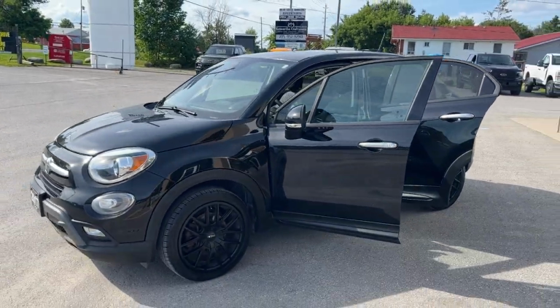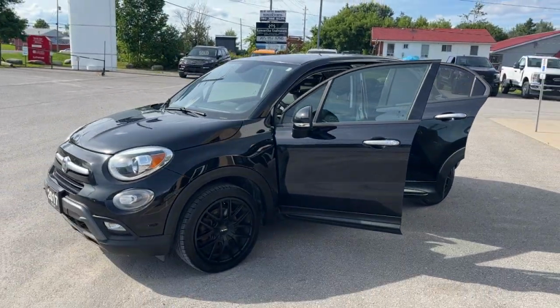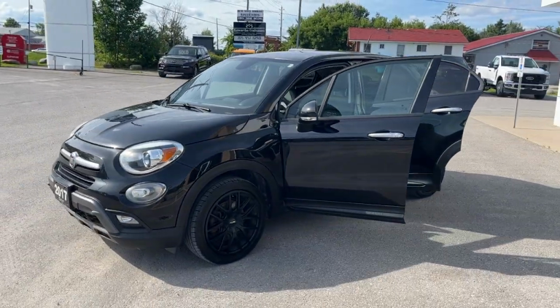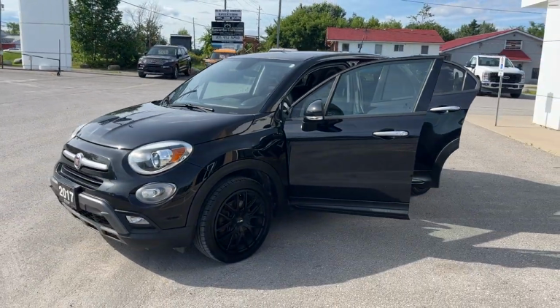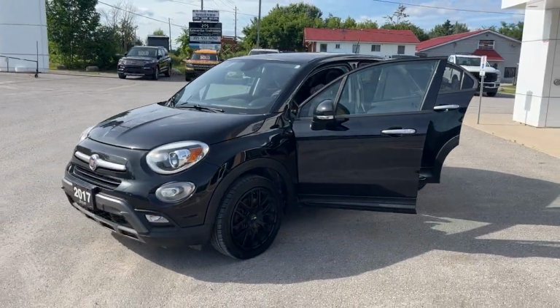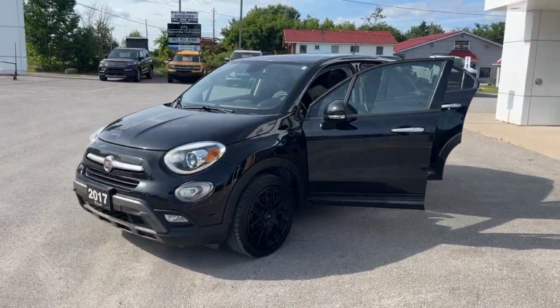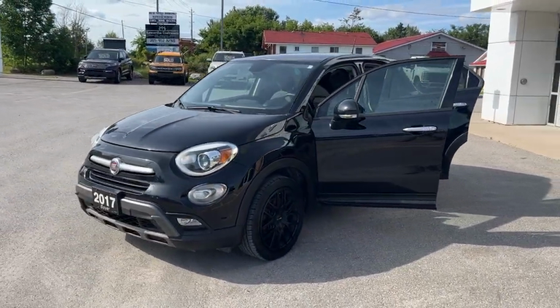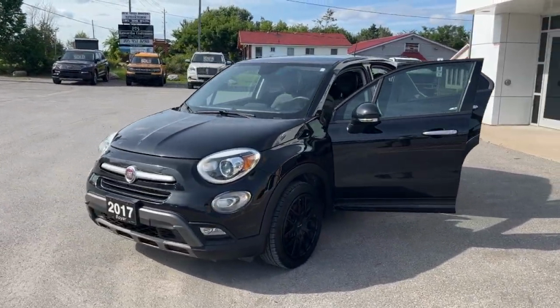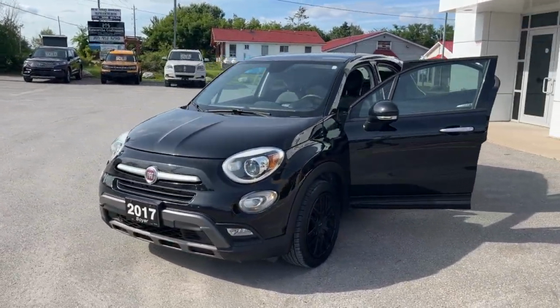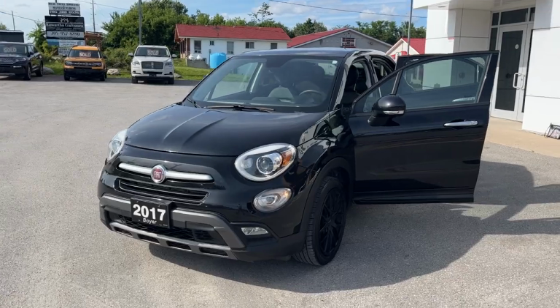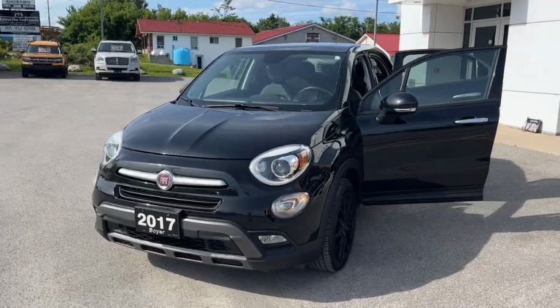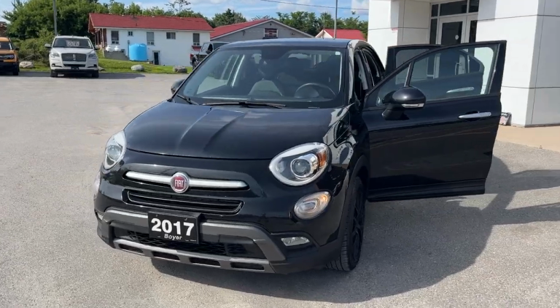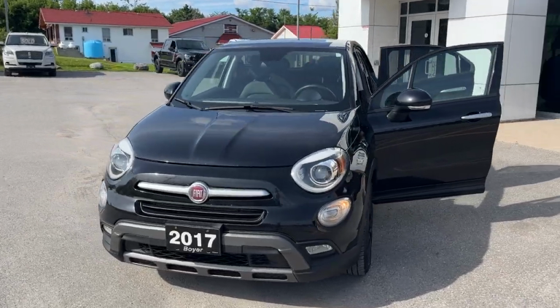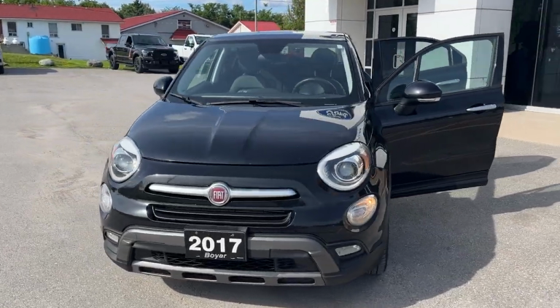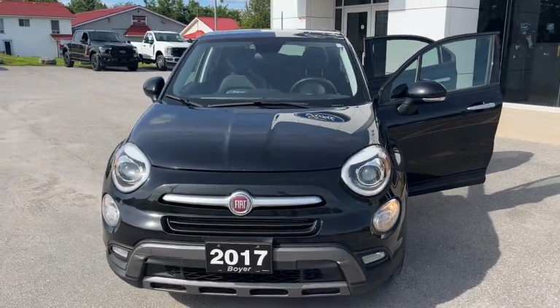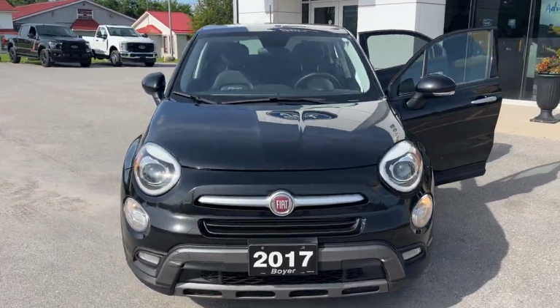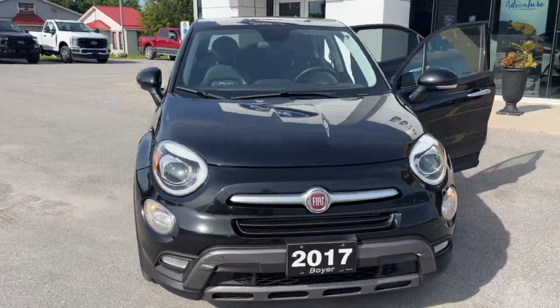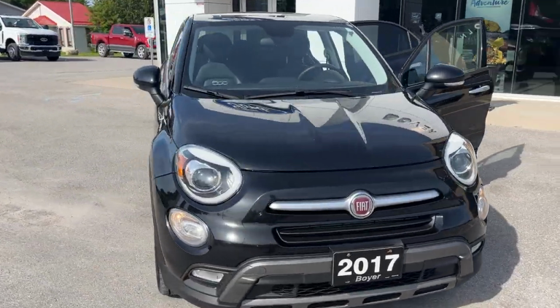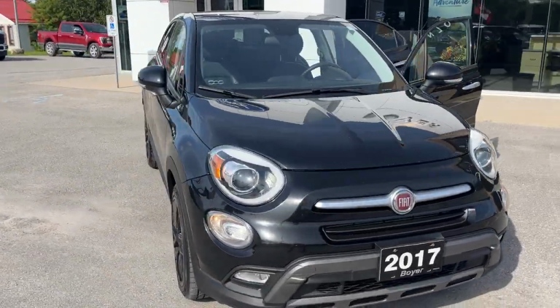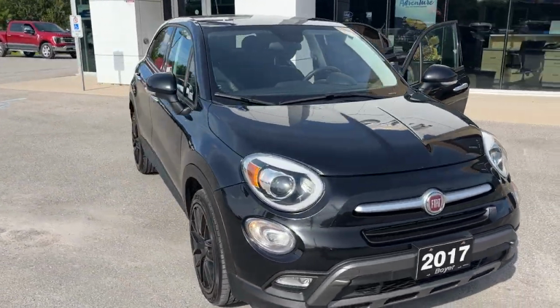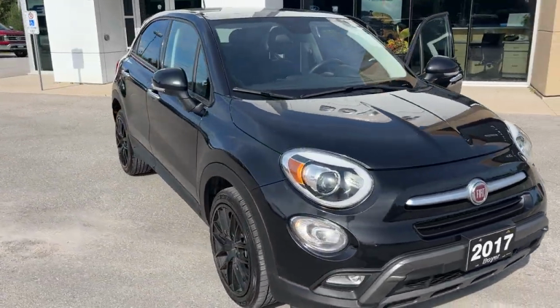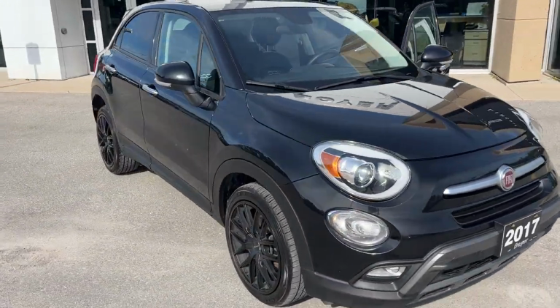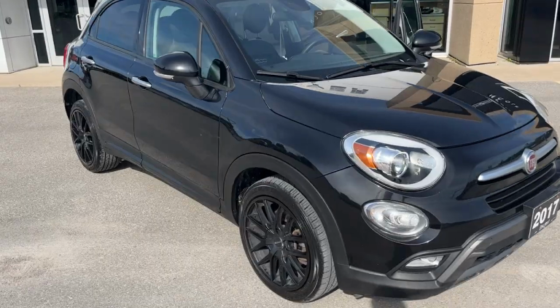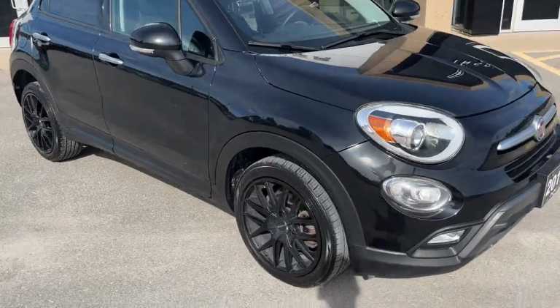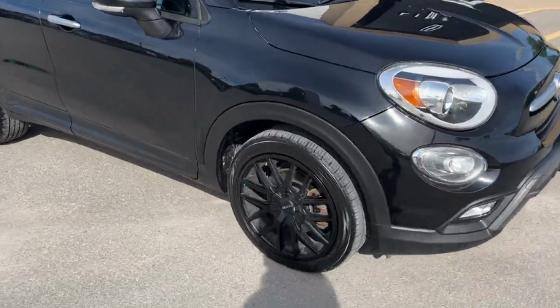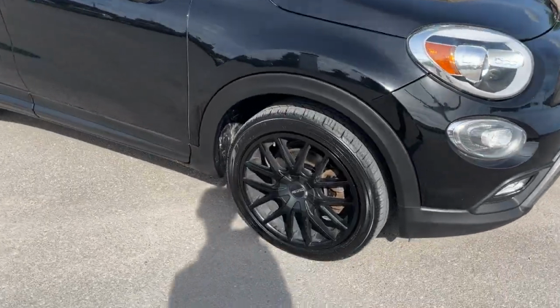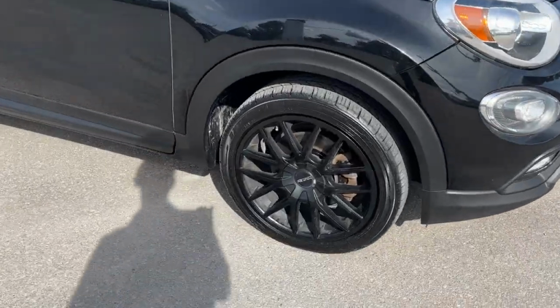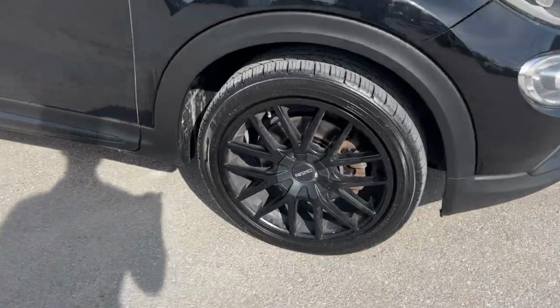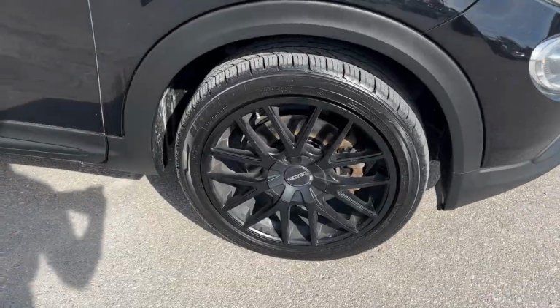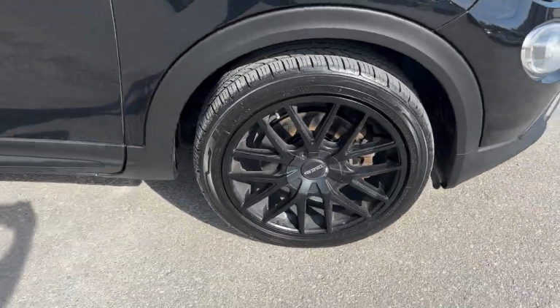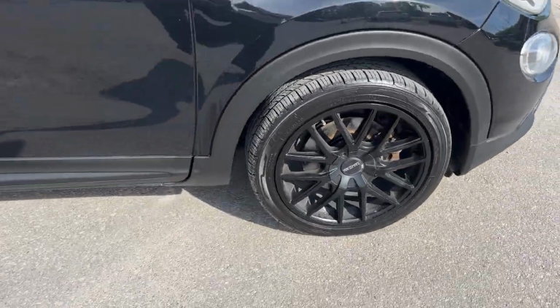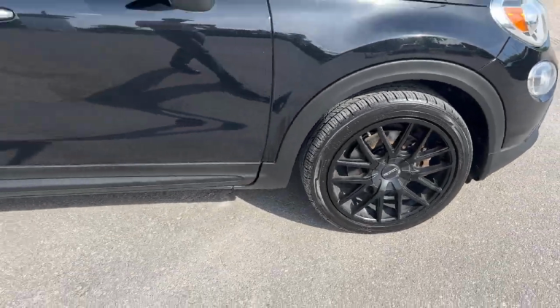2017 Fiat 500X Trekking, this one is in a black color. It's powered by a 2.4 liter four-cylinder engine, so you get plenty of power with this vehicle. You're rolling on 18 inch aluminum alloy wheels.